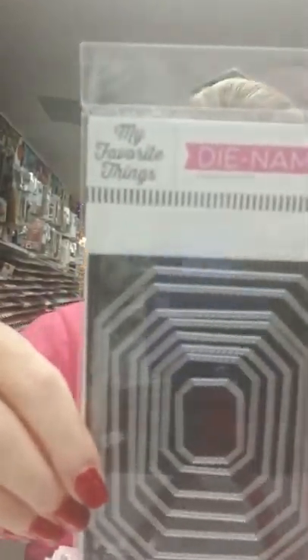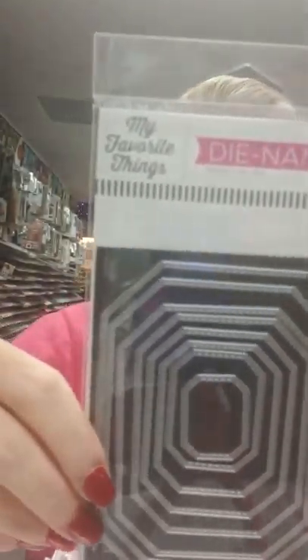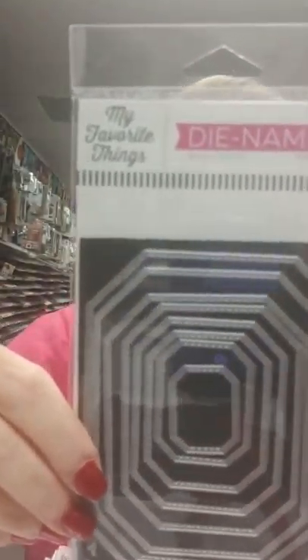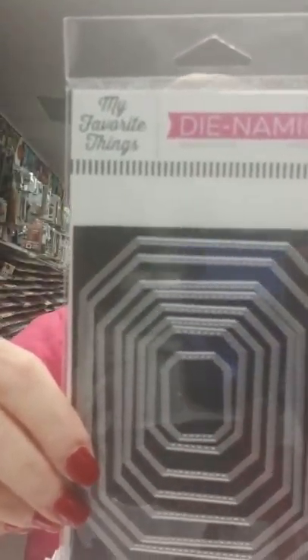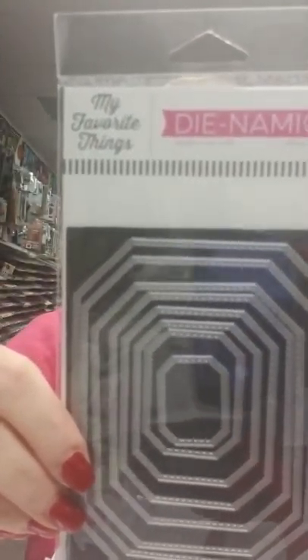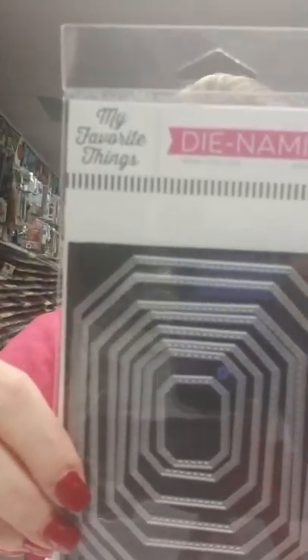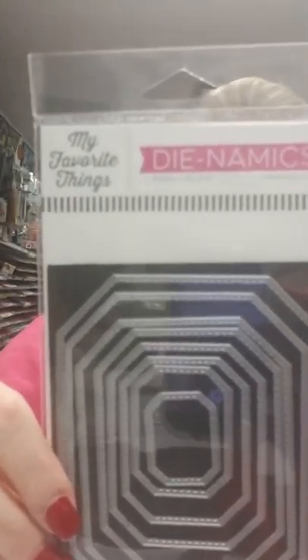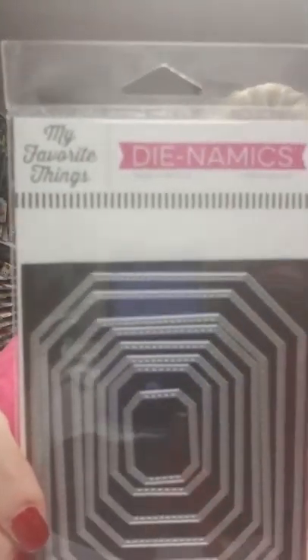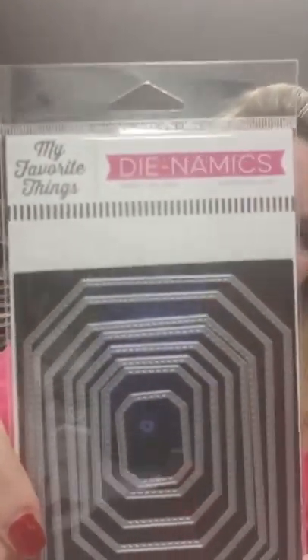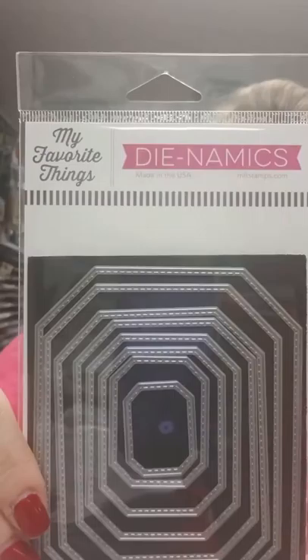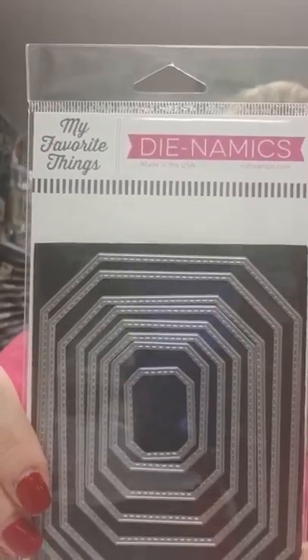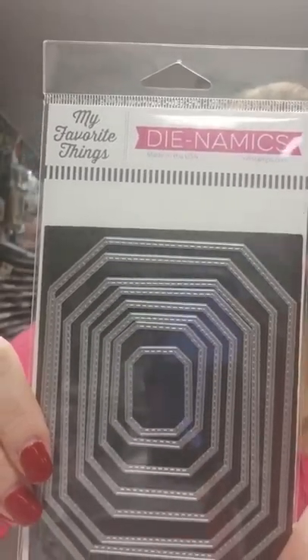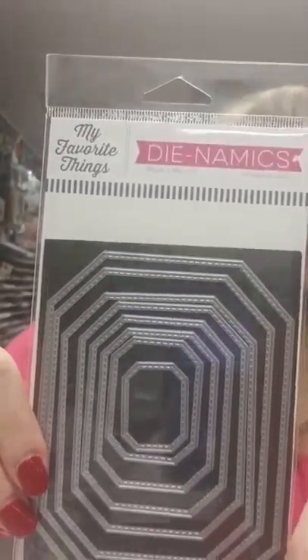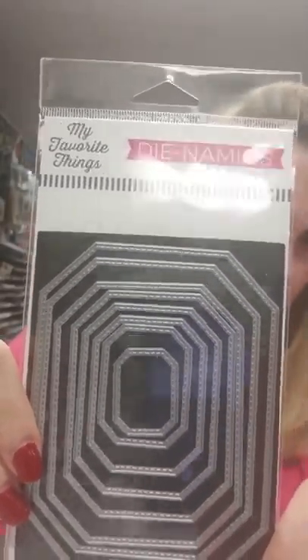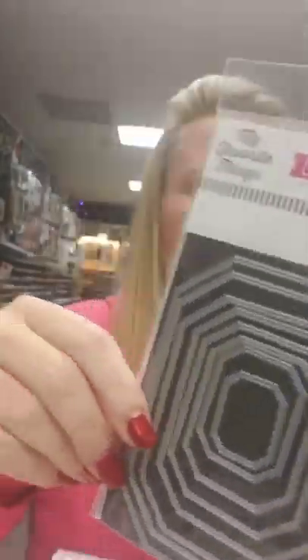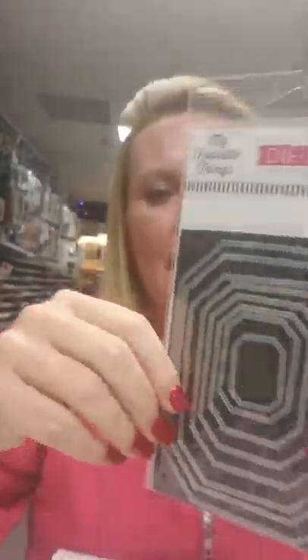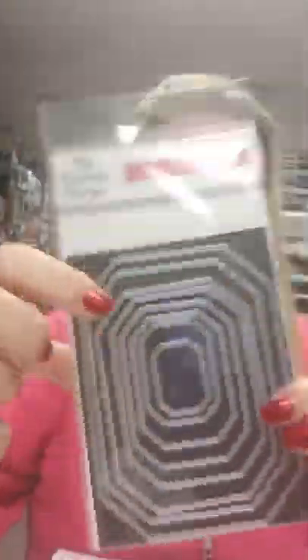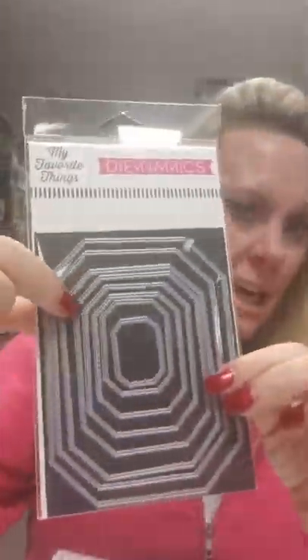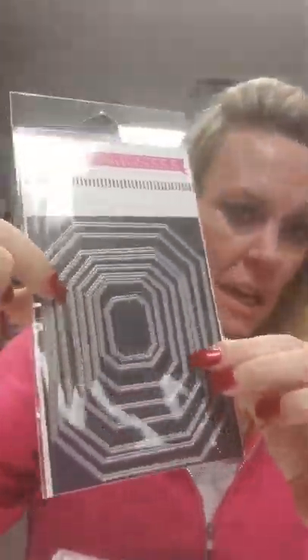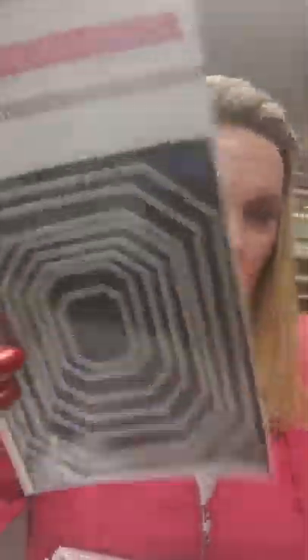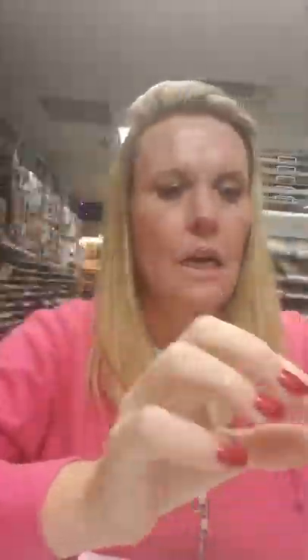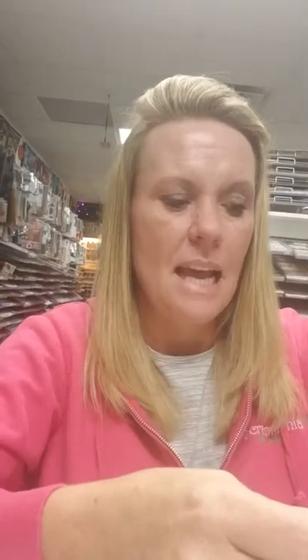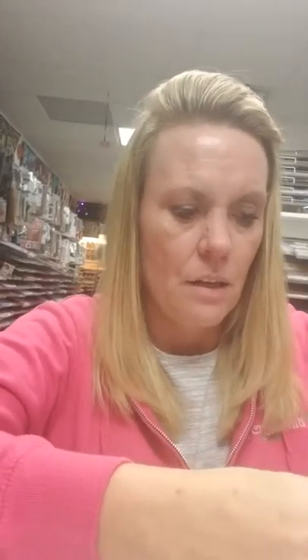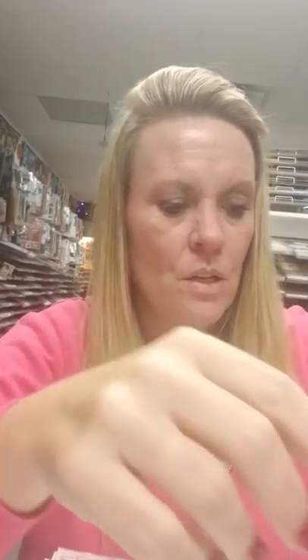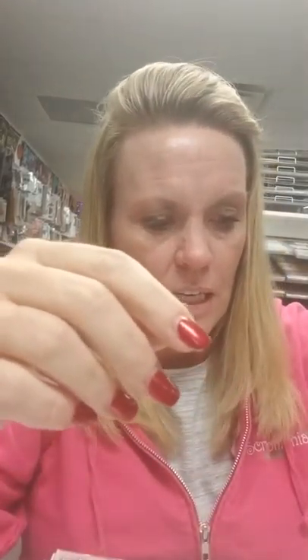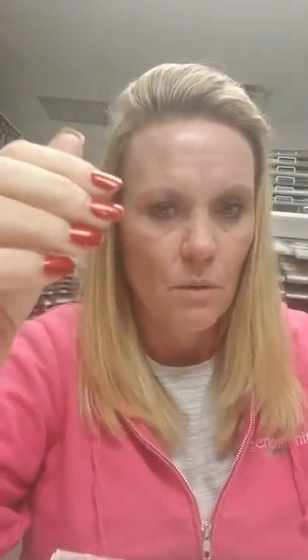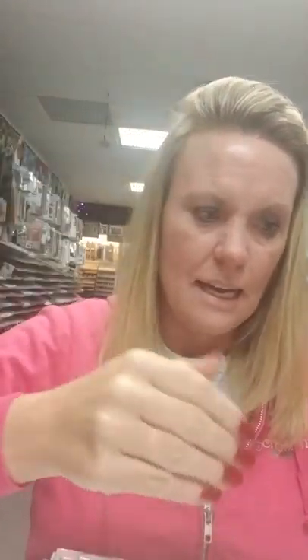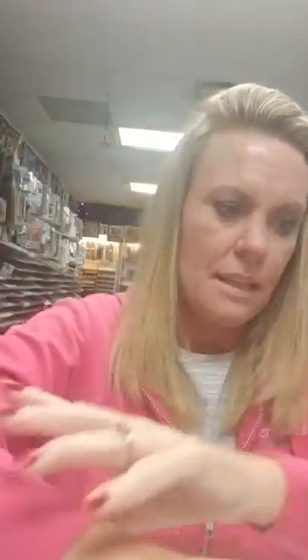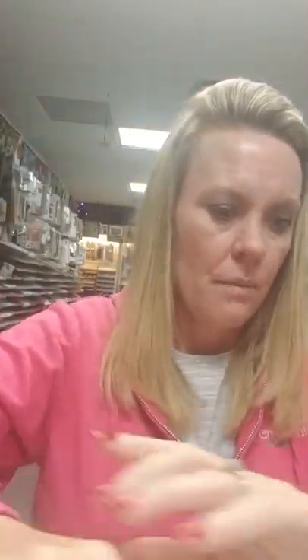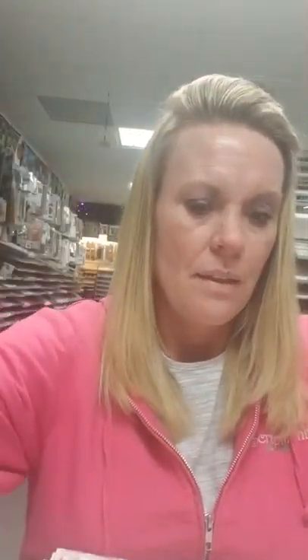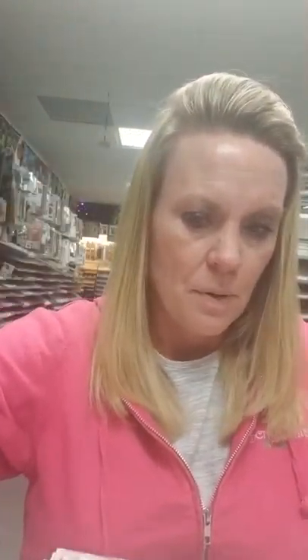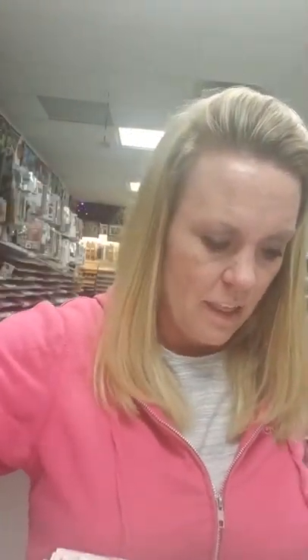Here is a stacked set — this is the Stitched Tag Corner Rectangles. You get eight dies in this set and they all stack together, so if you need one size inside the other, that is perfect for that.